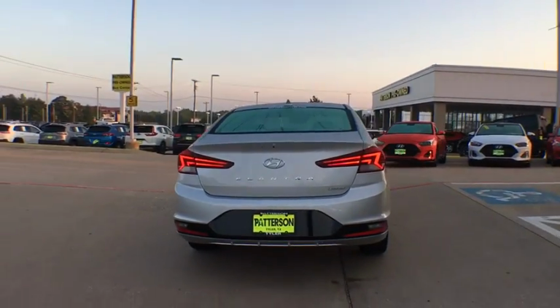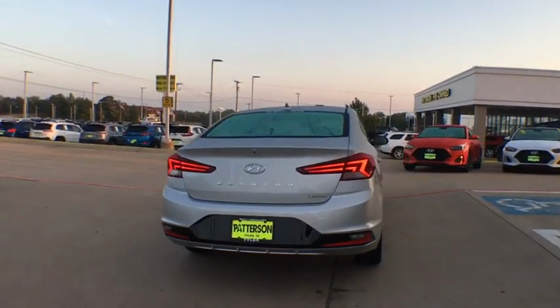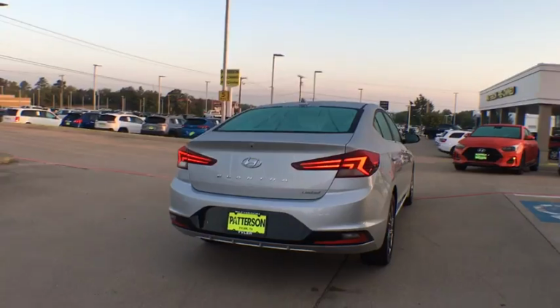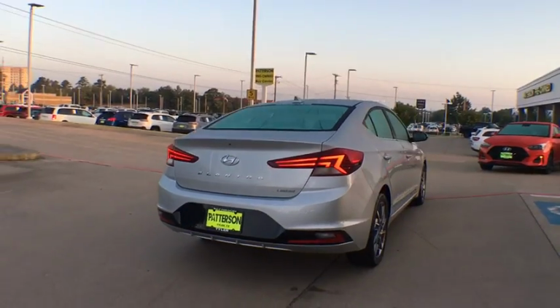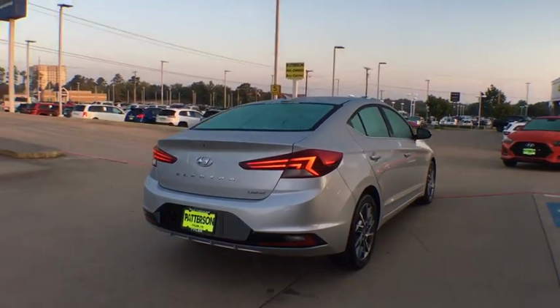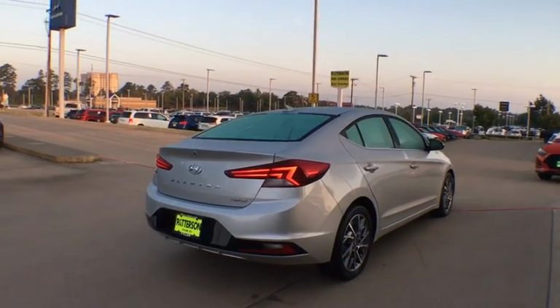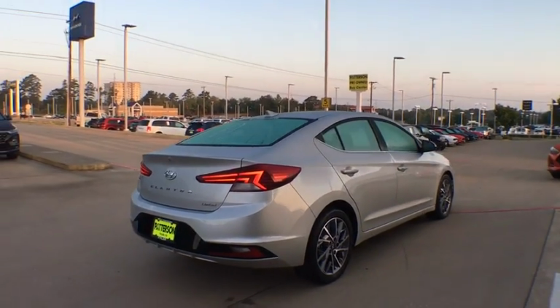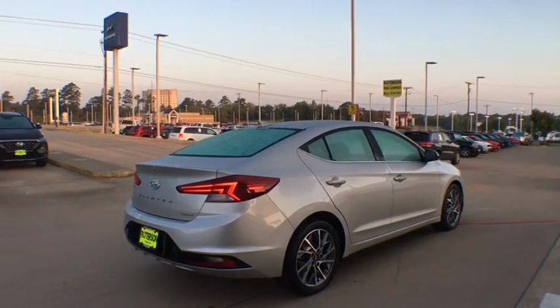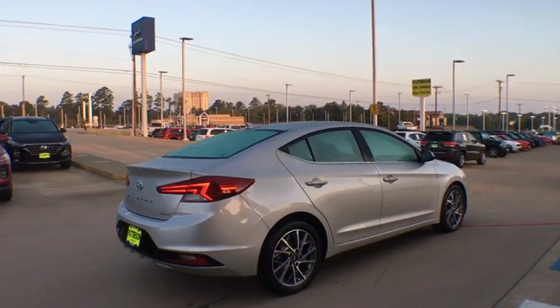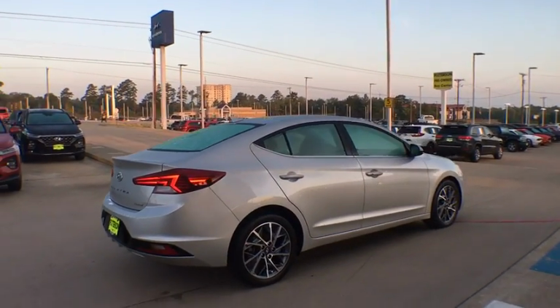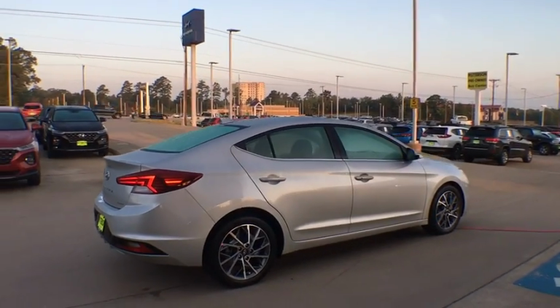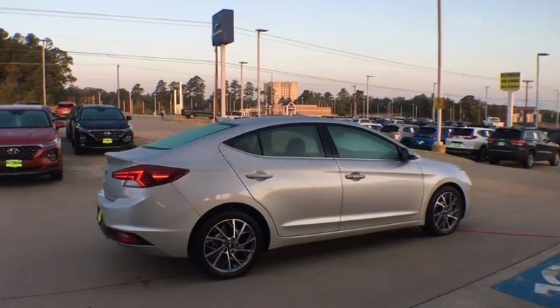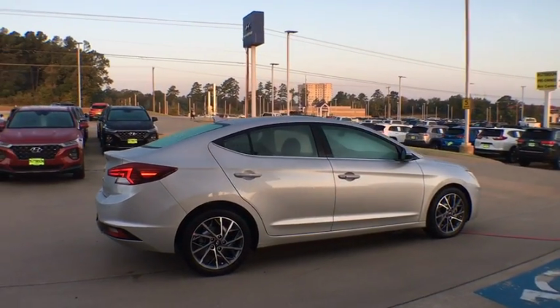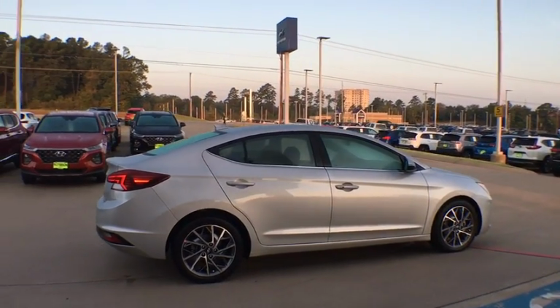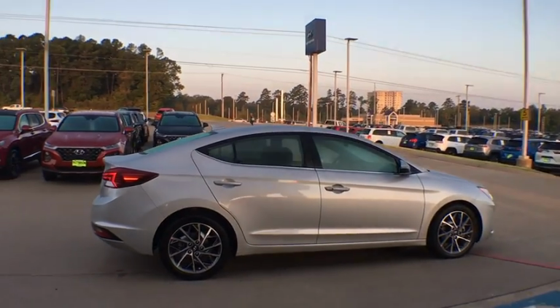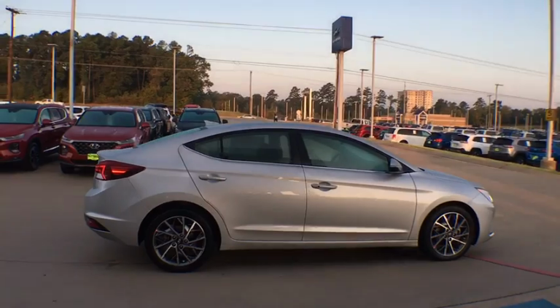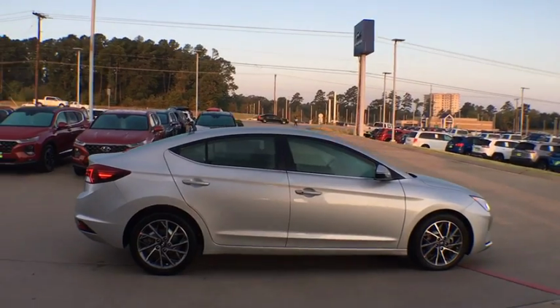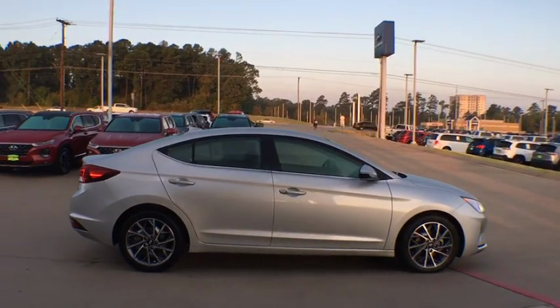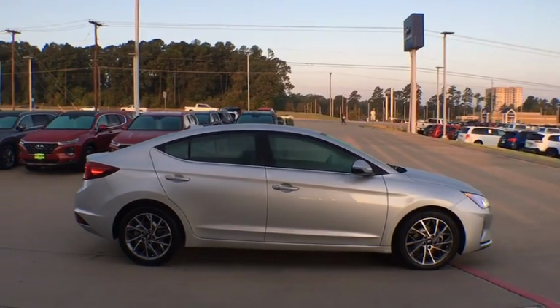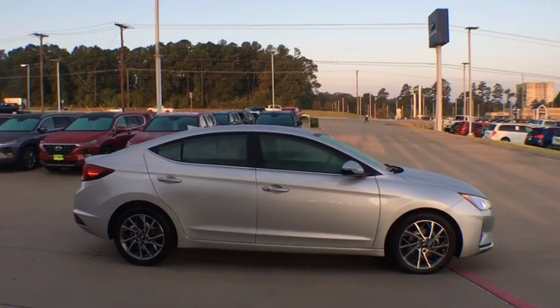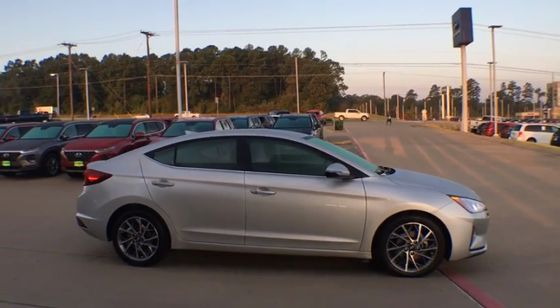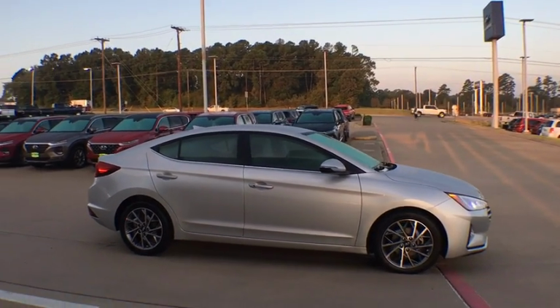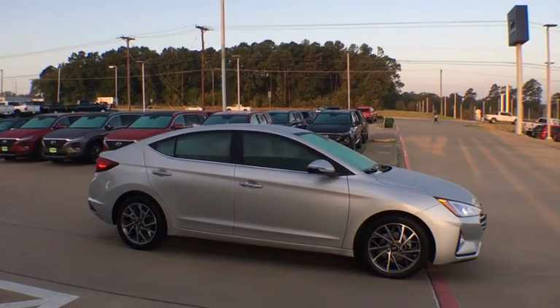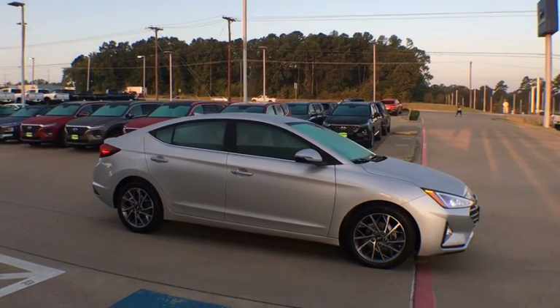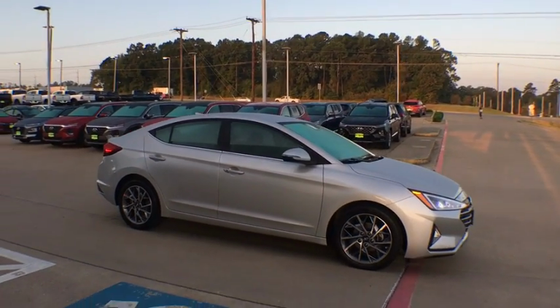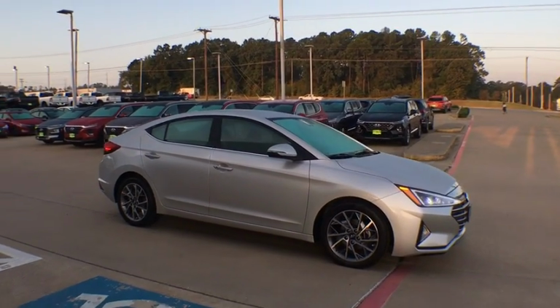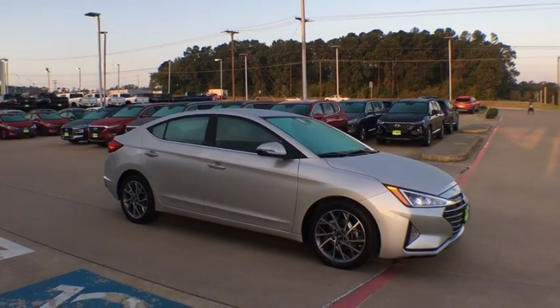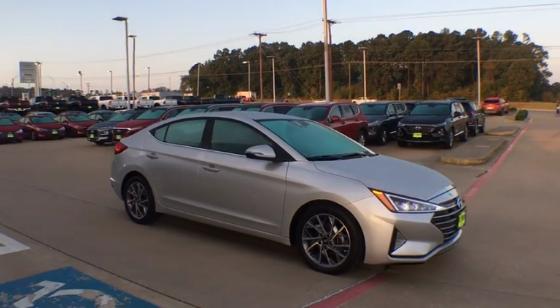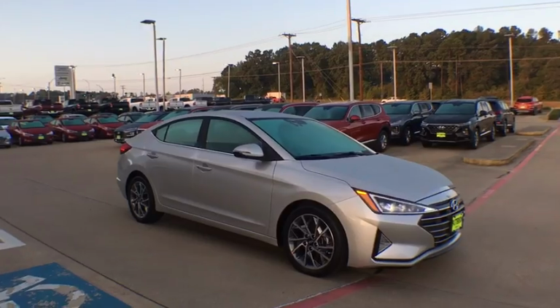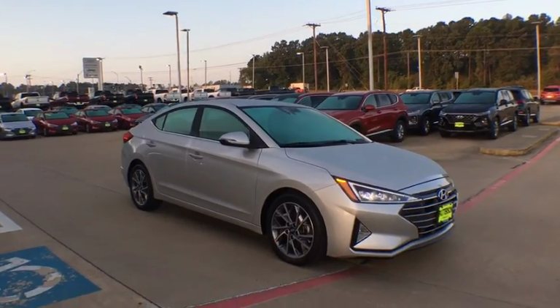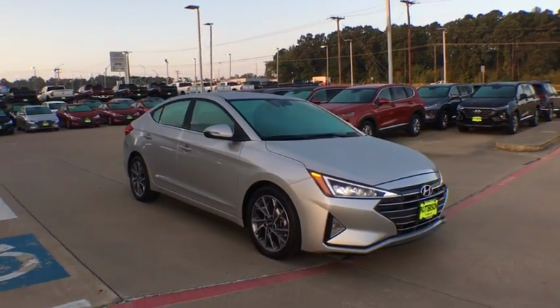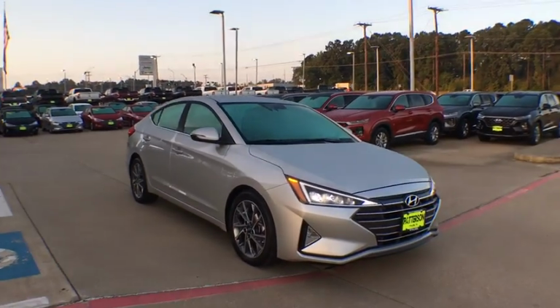This vehicle has less than 100 miles. Here are some of this vehicle's great options: traction control, dual airbags, power steering, alloy wheels, four-wheel disc brakes, eight speakers, and trip computer.